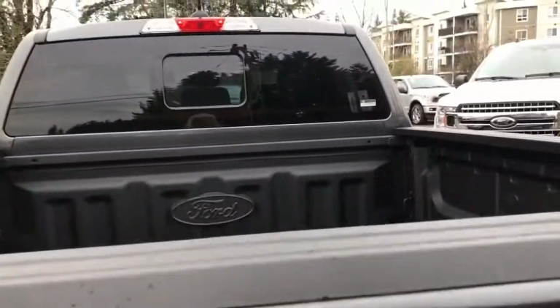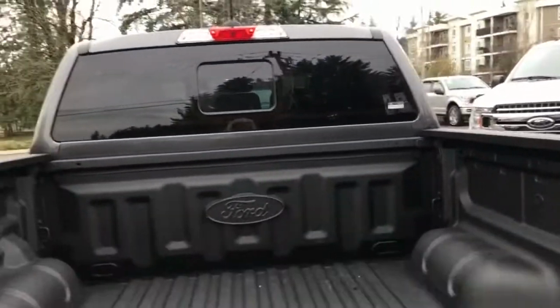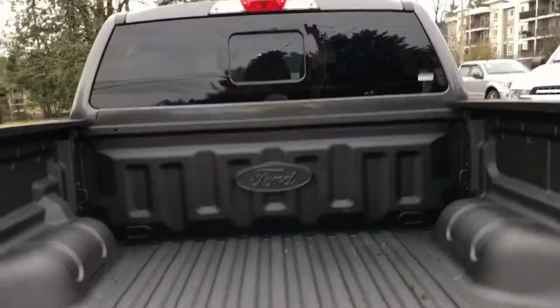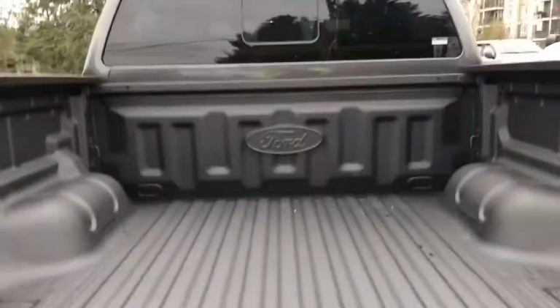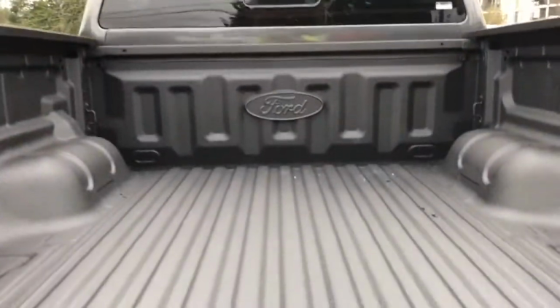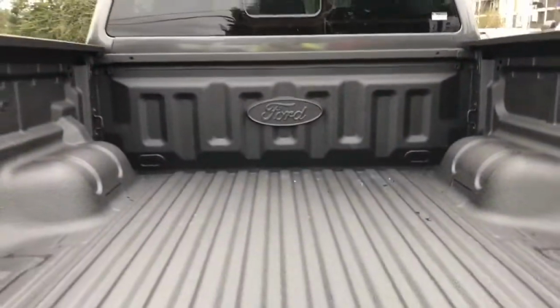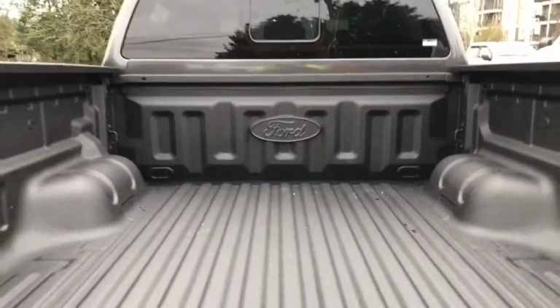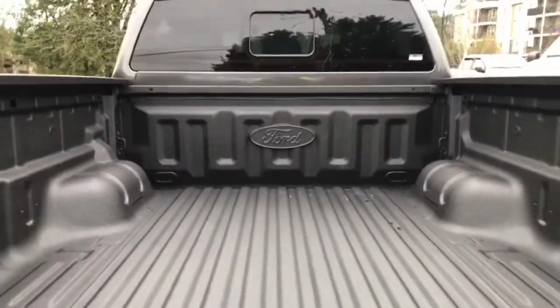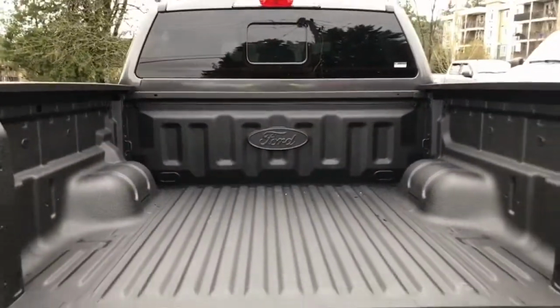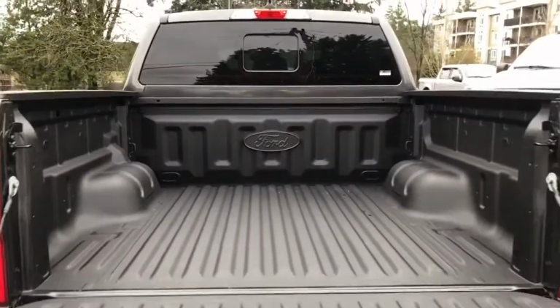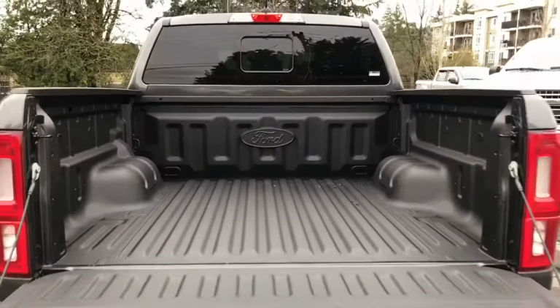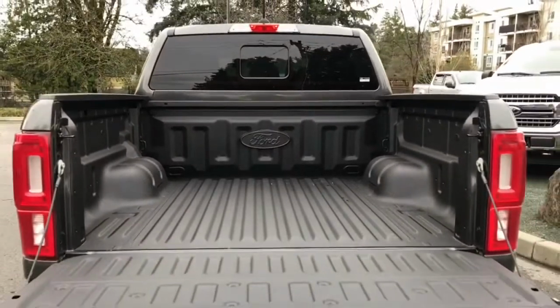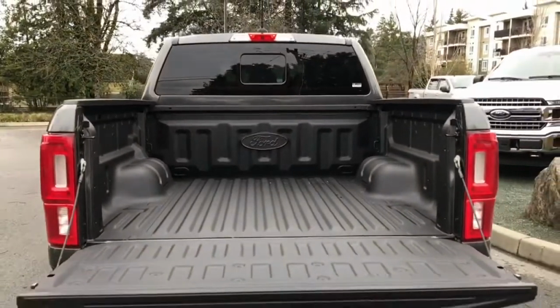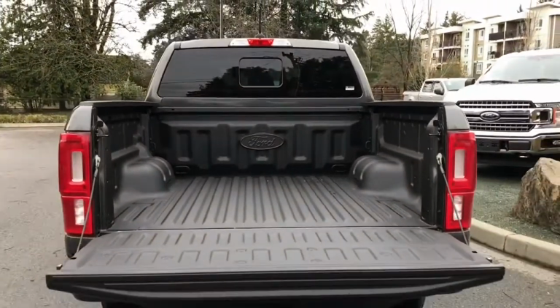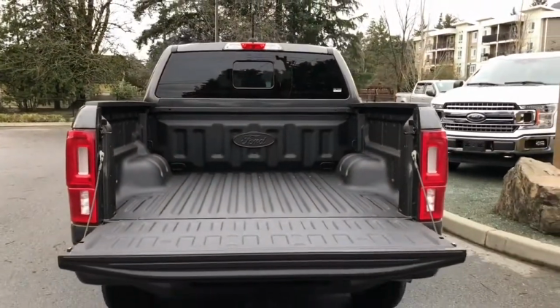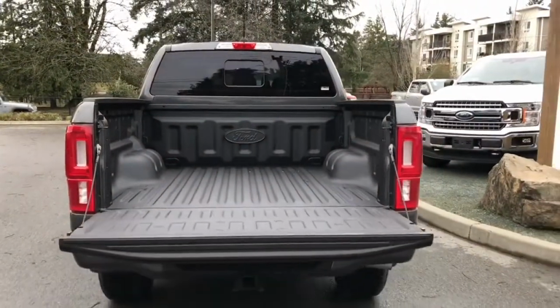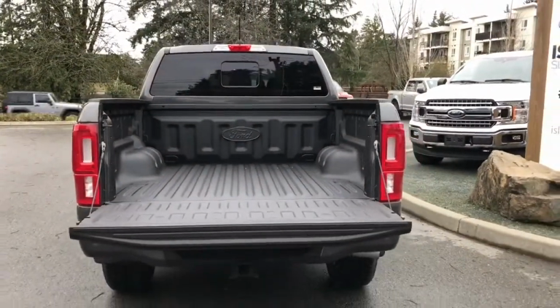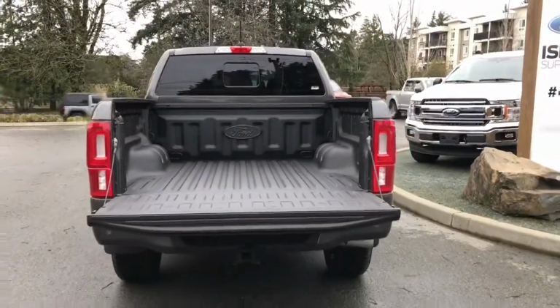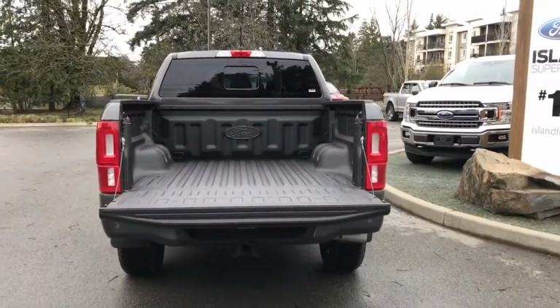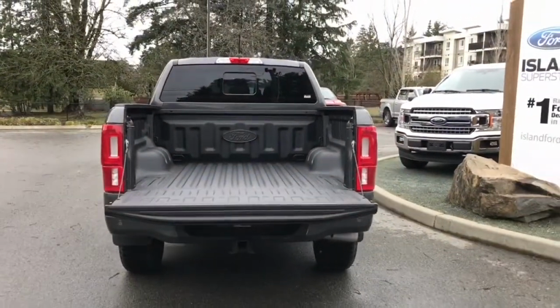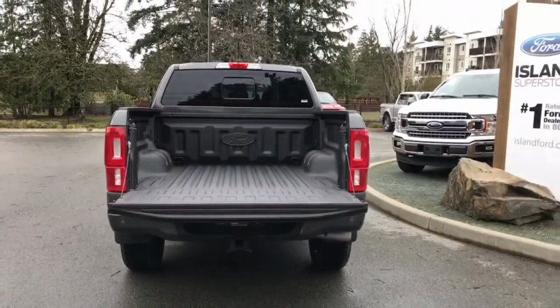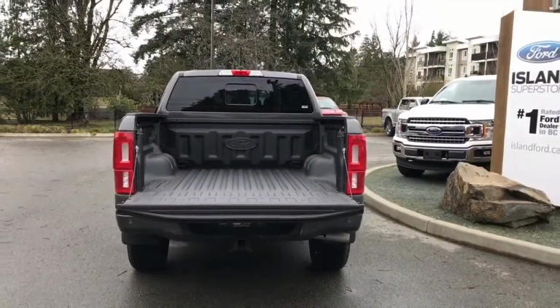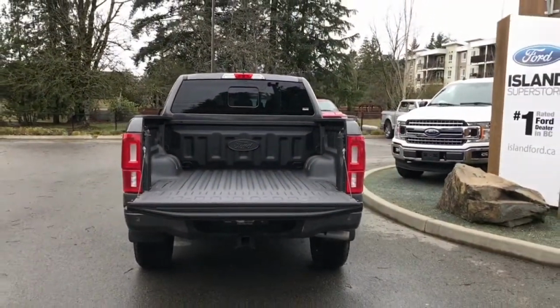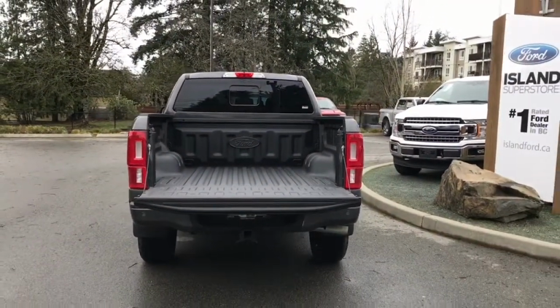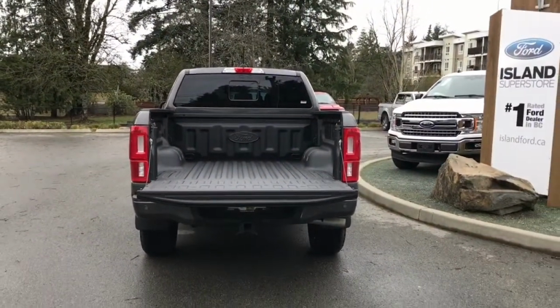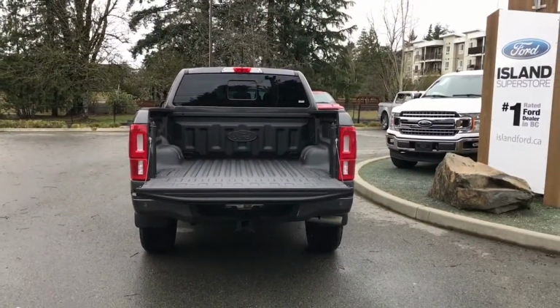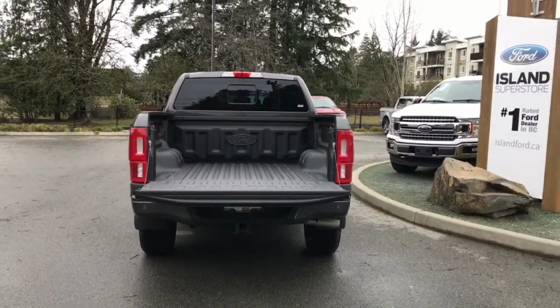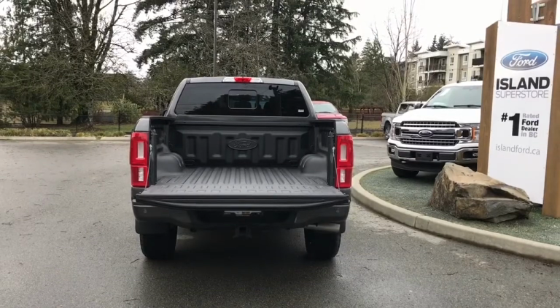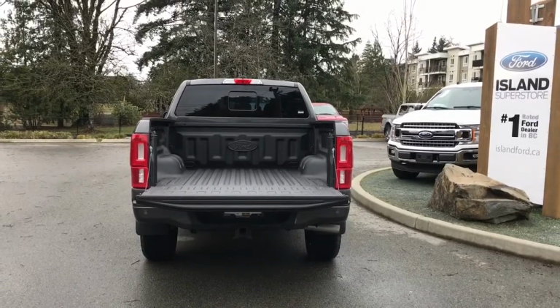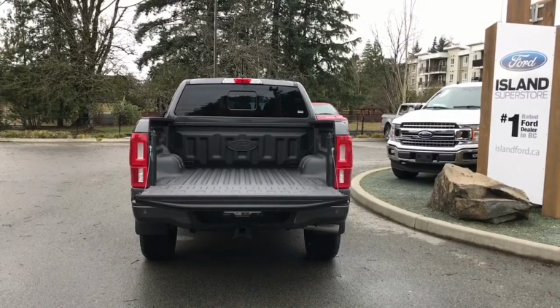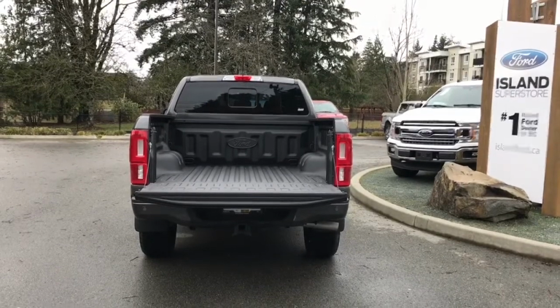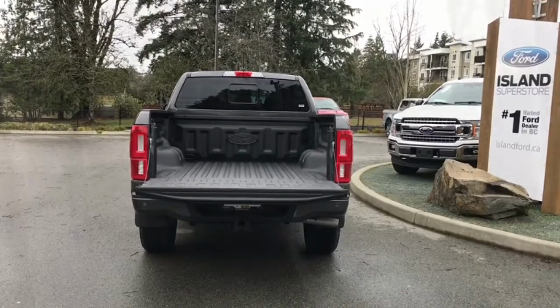You've got a nice spray-in liner and tie-downs in all four corners. You also have remote start, so you can lock everything up and walk away, or jump in and head out on your latest adventure.